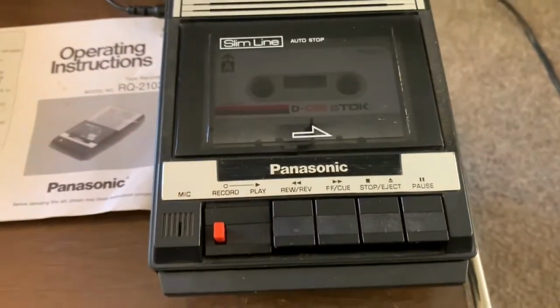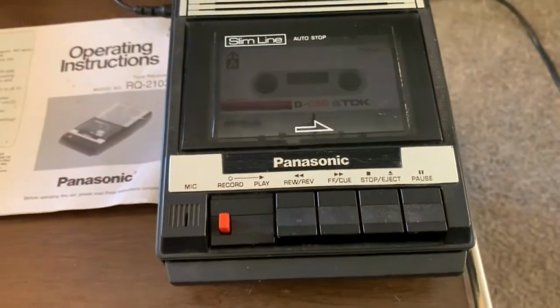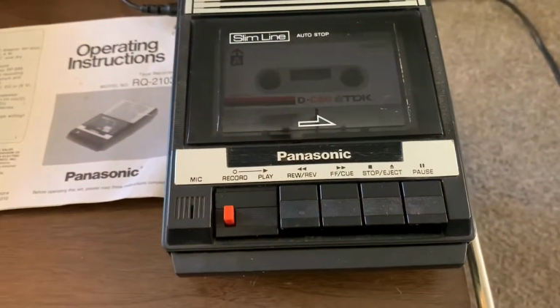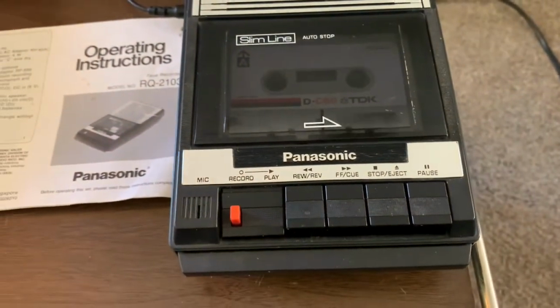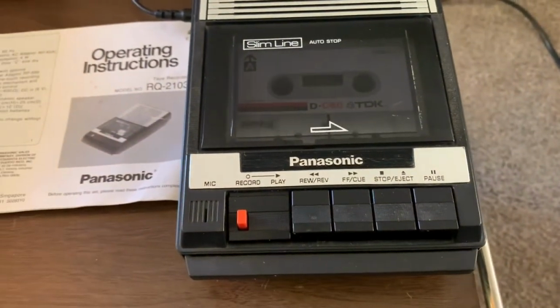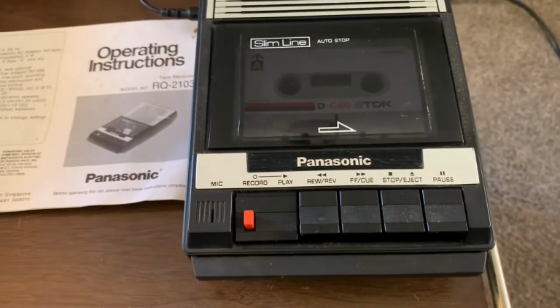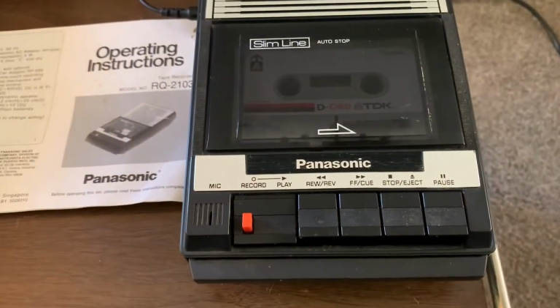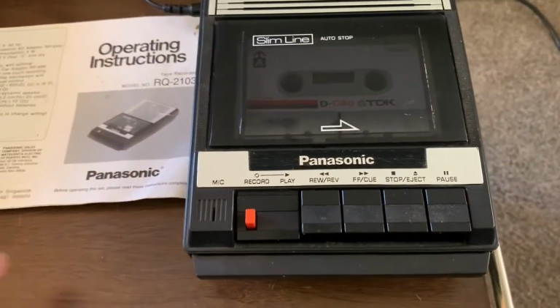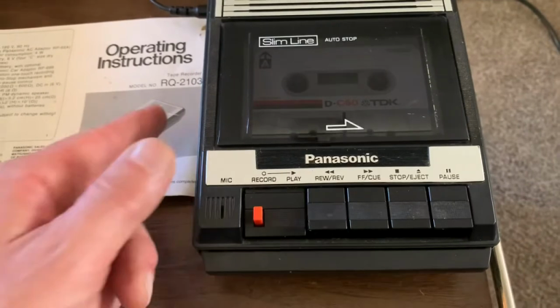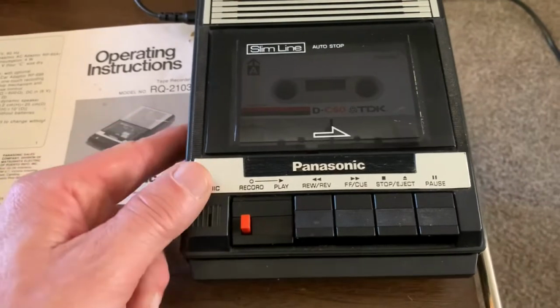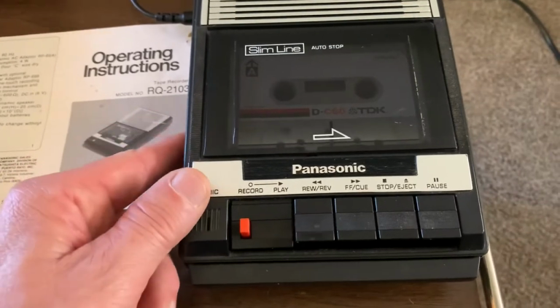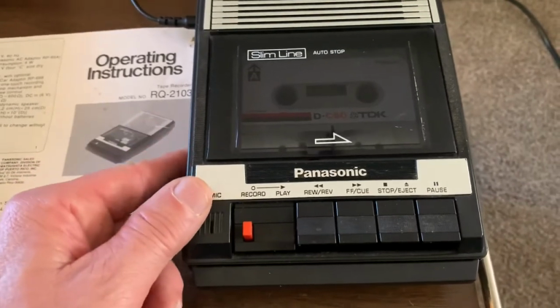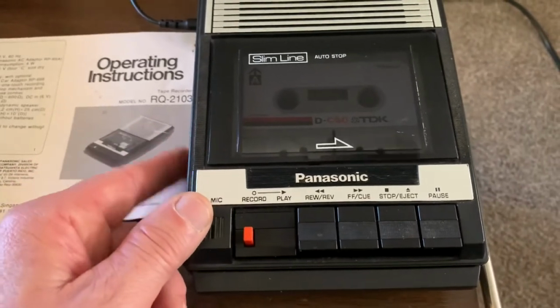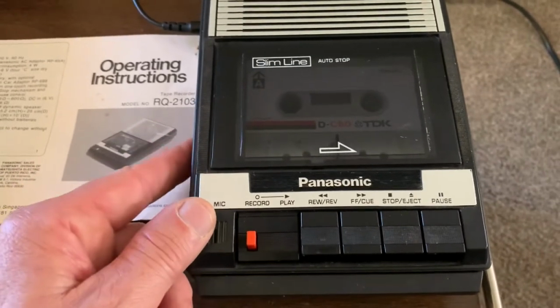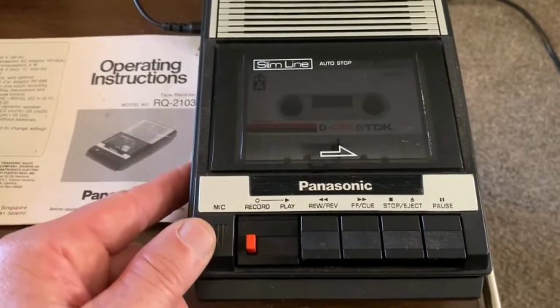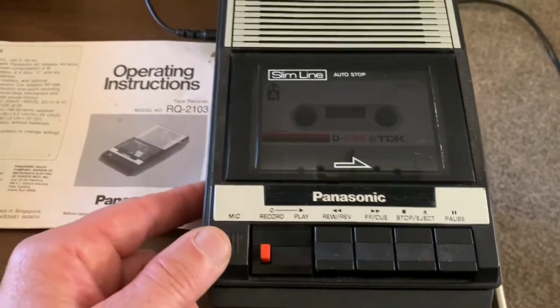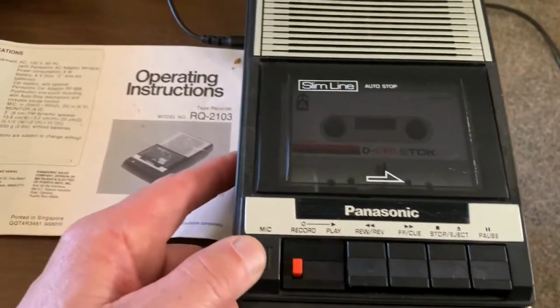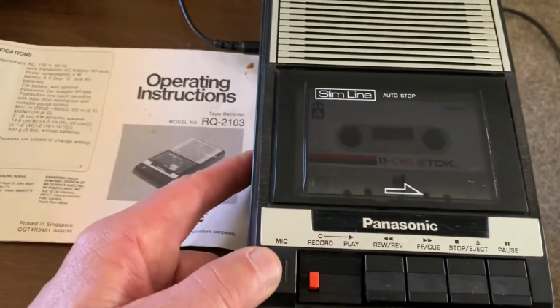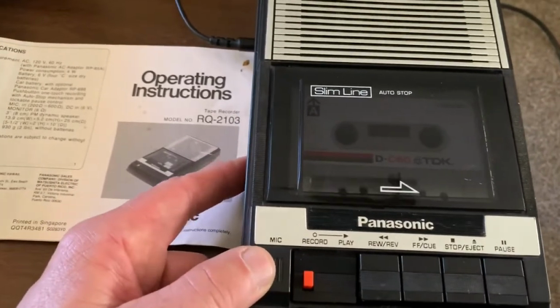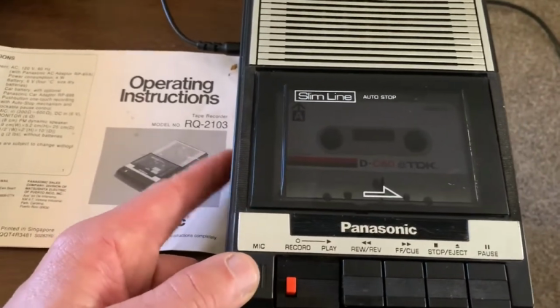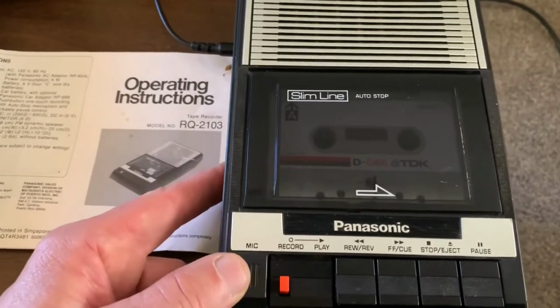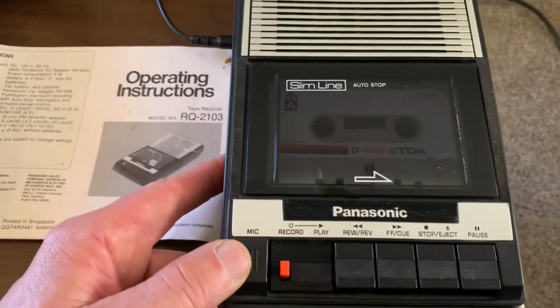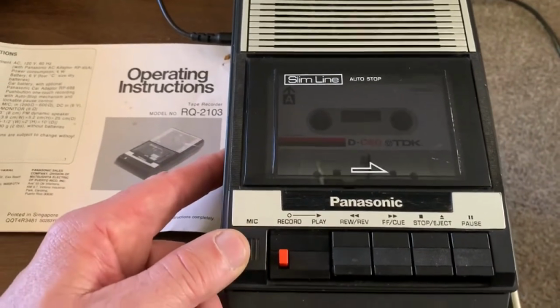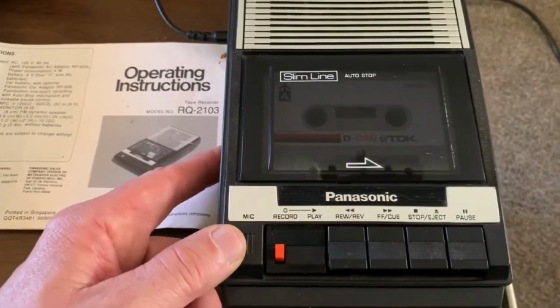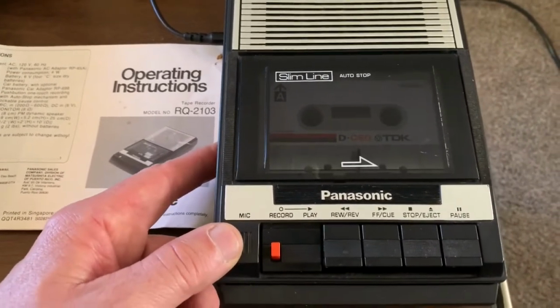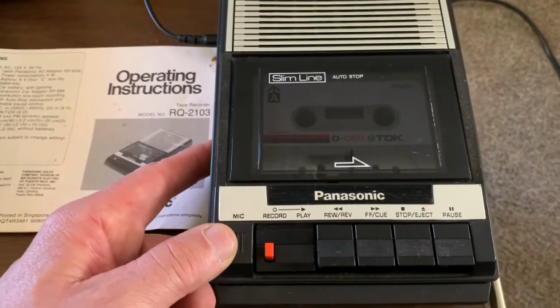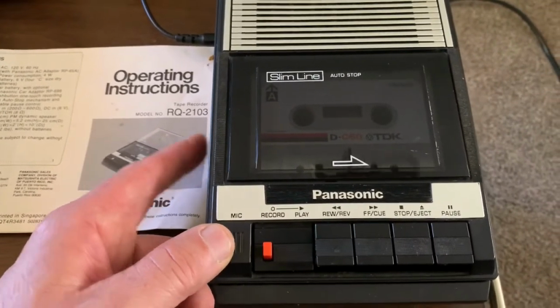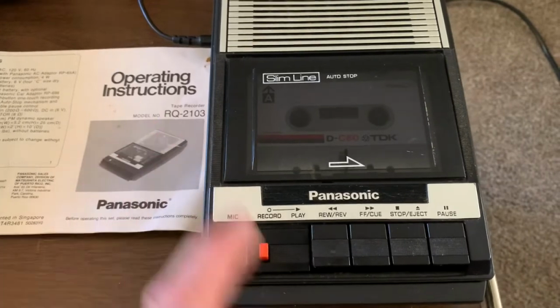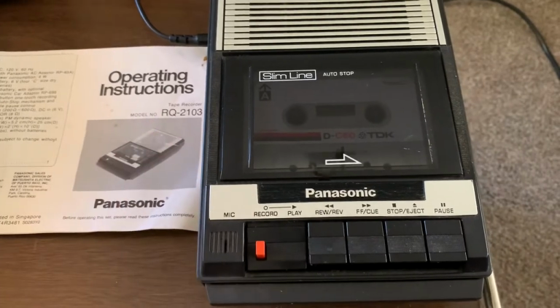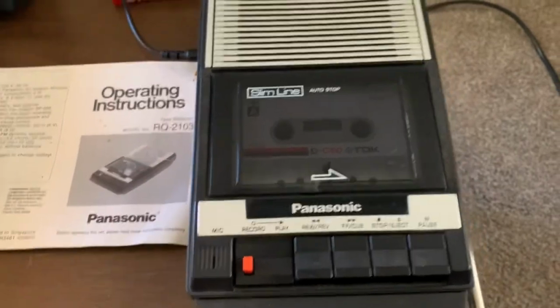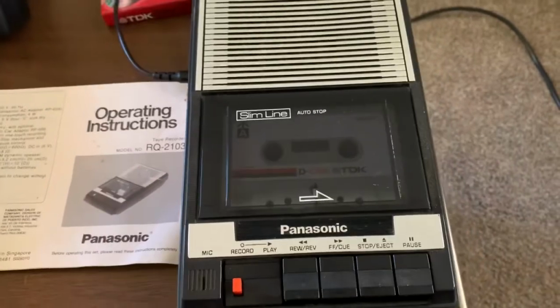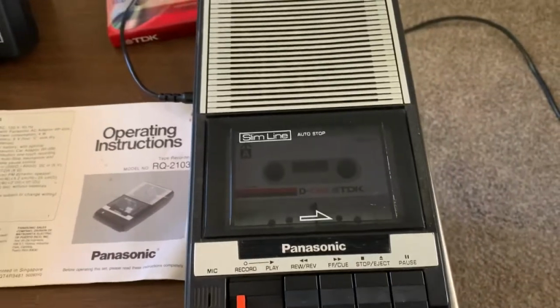Testing one, two, three. Check. Test. Test of this Panasonic model RQ-2103 slimline cassette recorder.